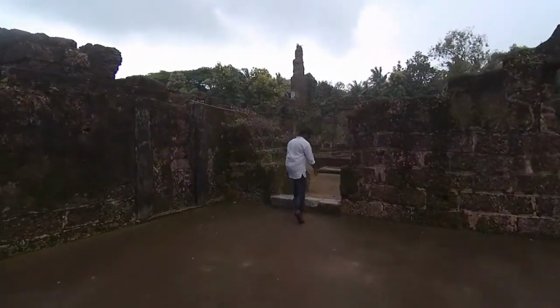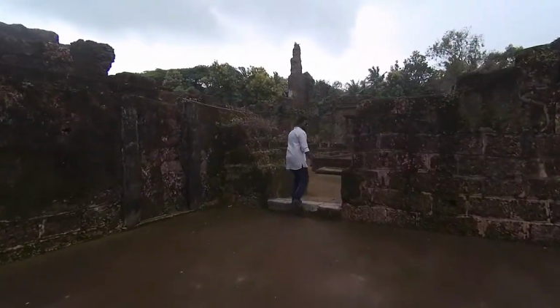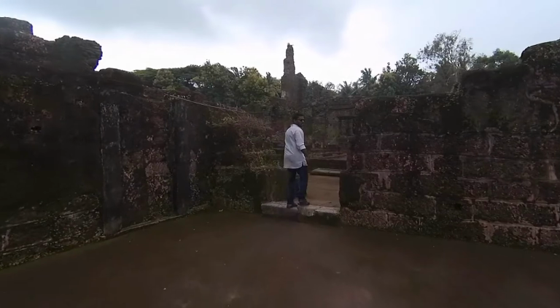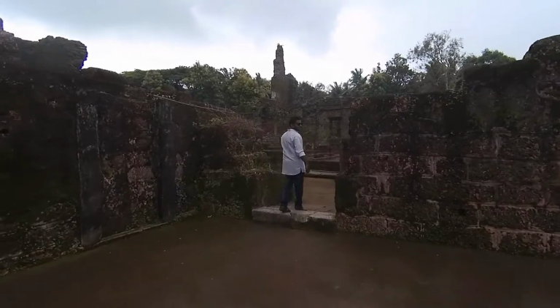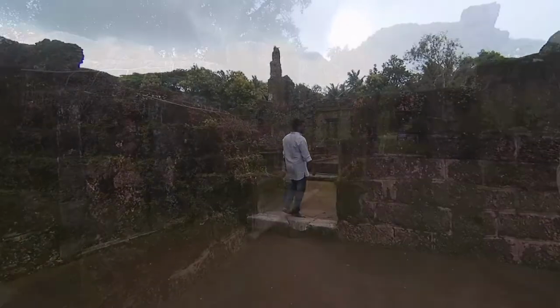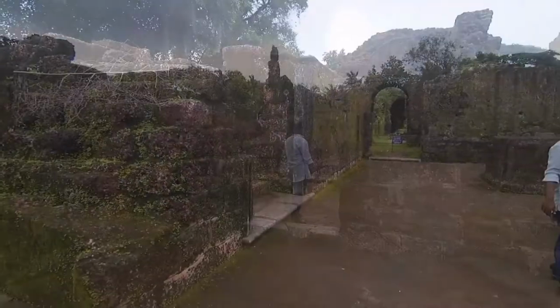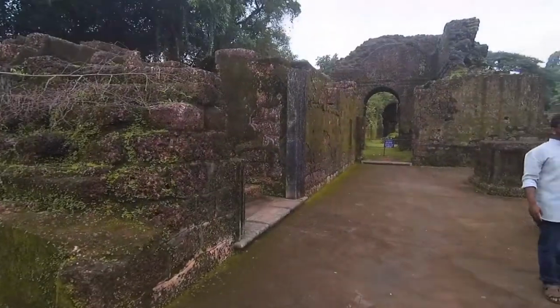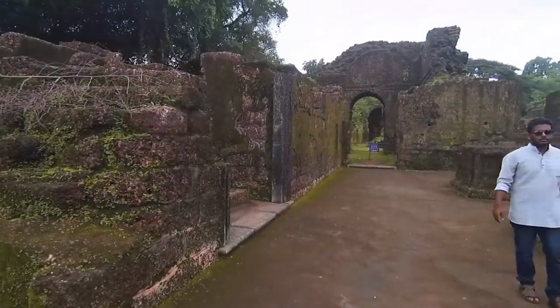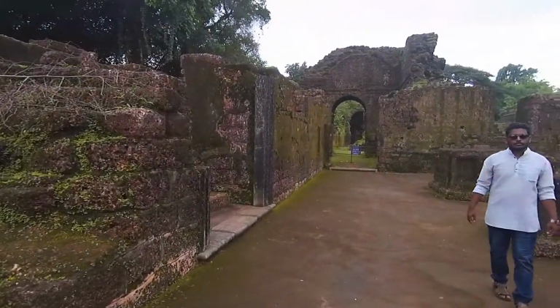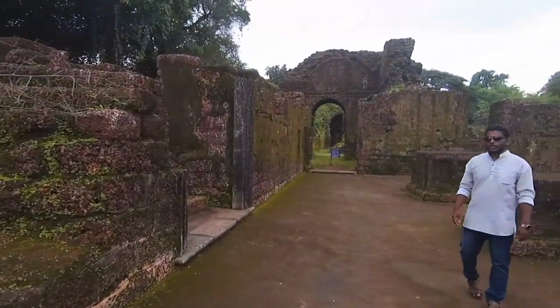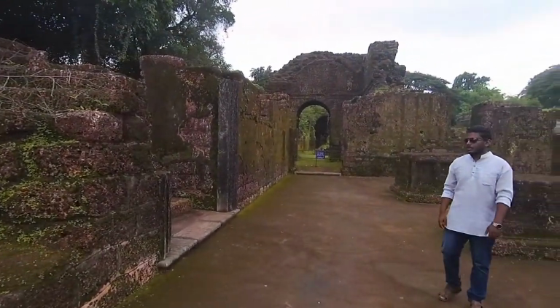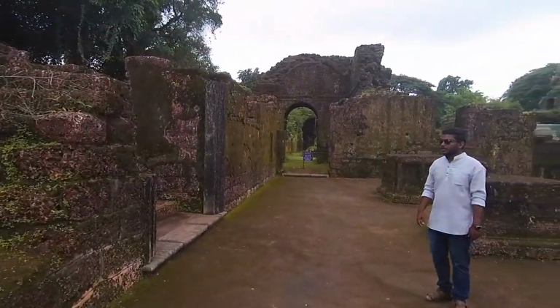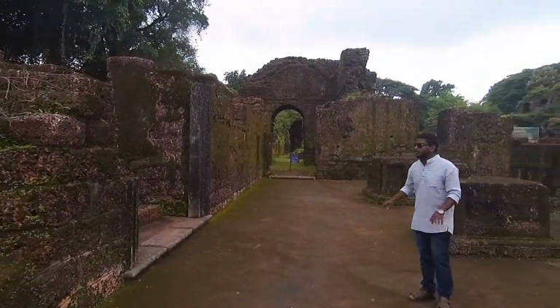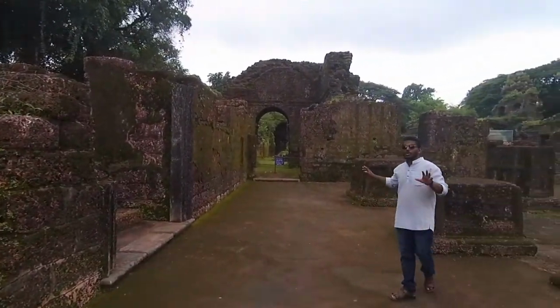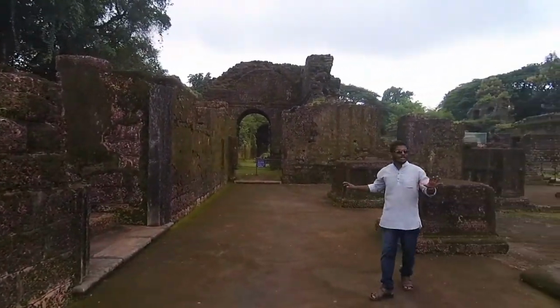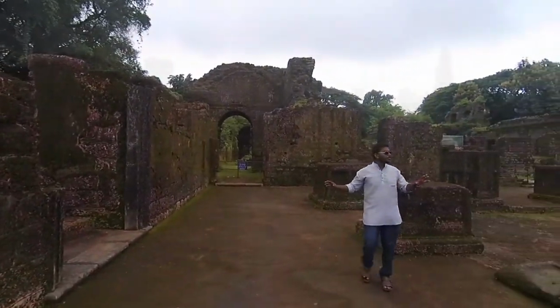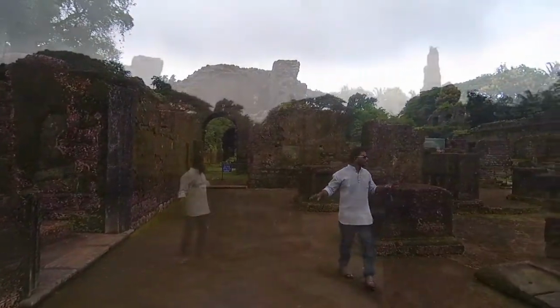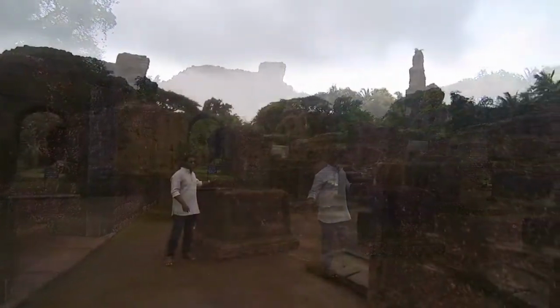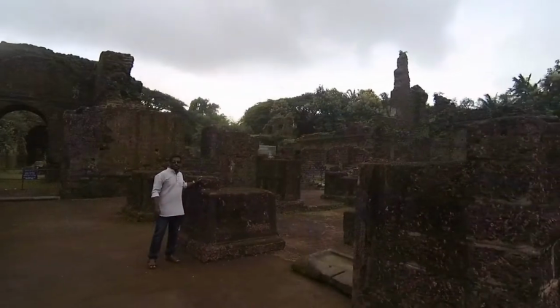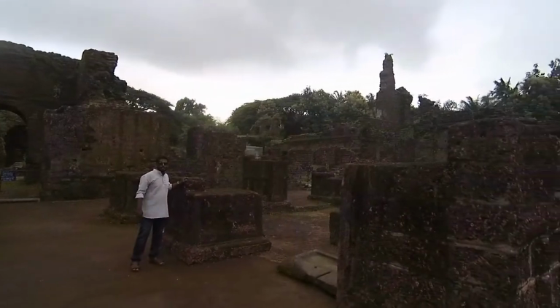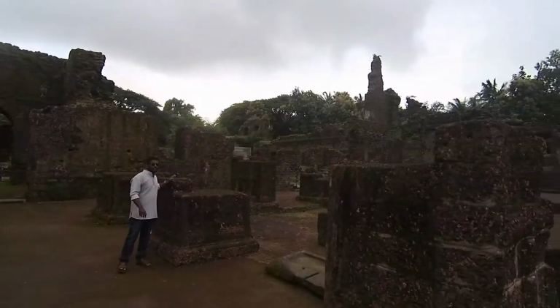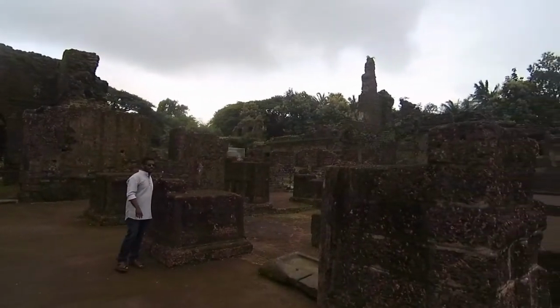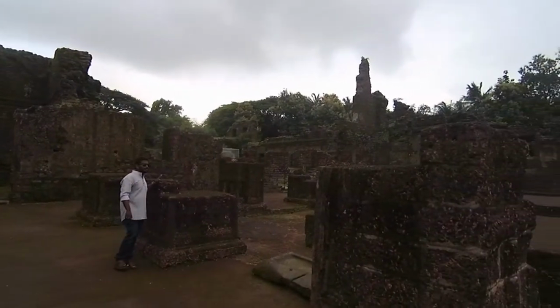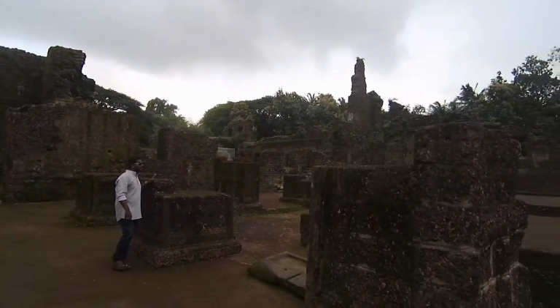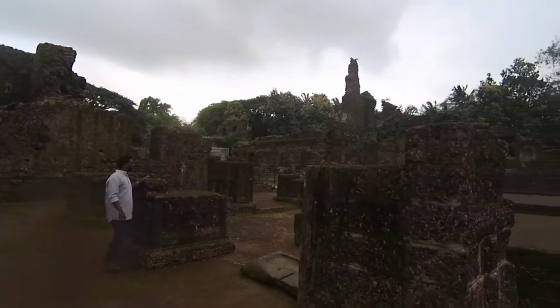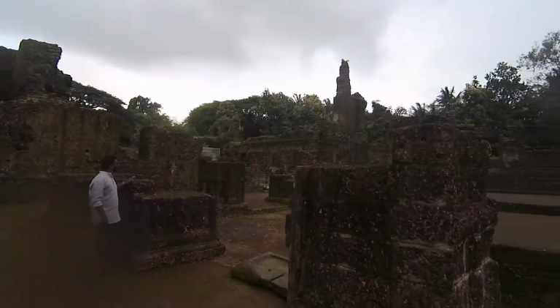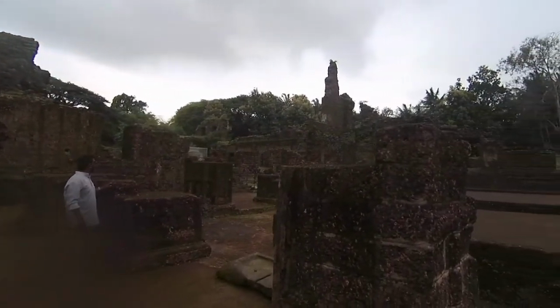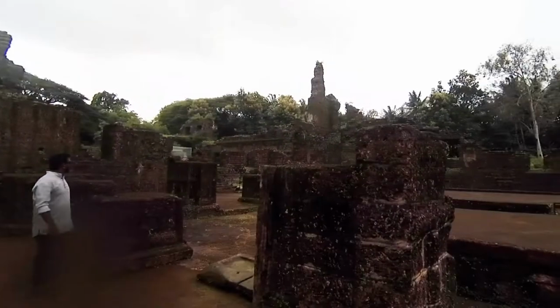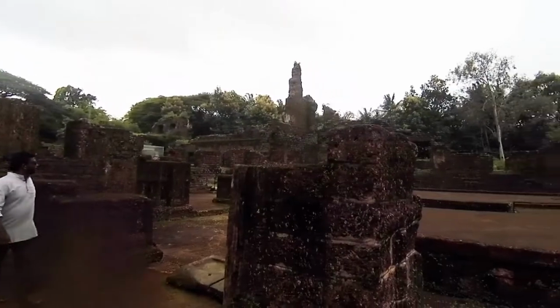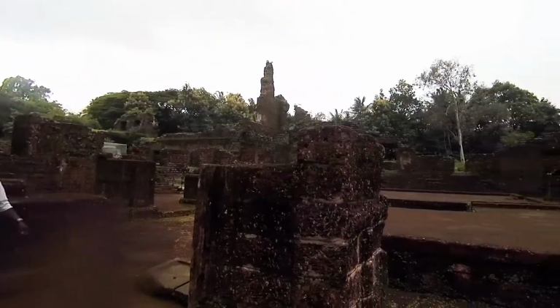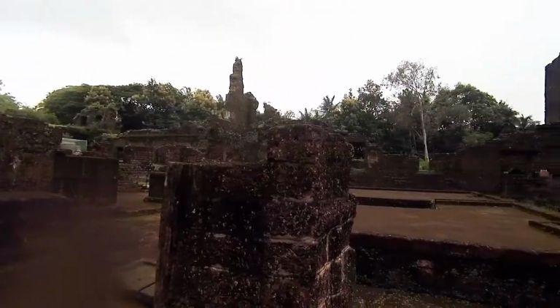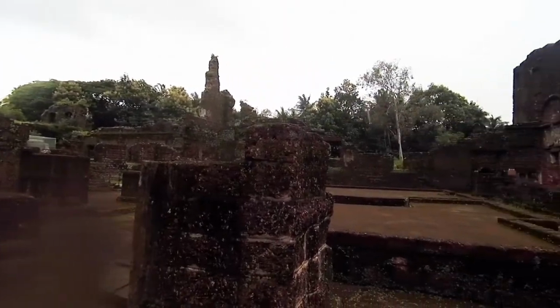Out of more than 20 fabulous churches which once existed in the old city of Velha Goa, only 10 remain today. And this is the remains of a collapsed magnificent church.